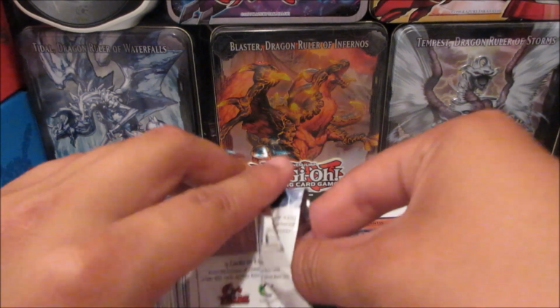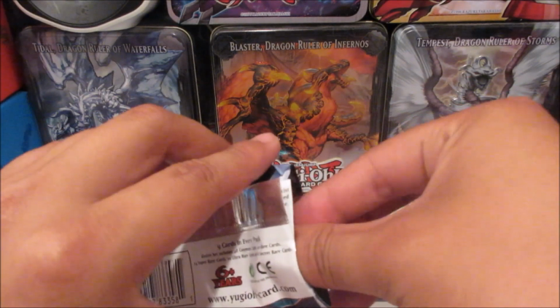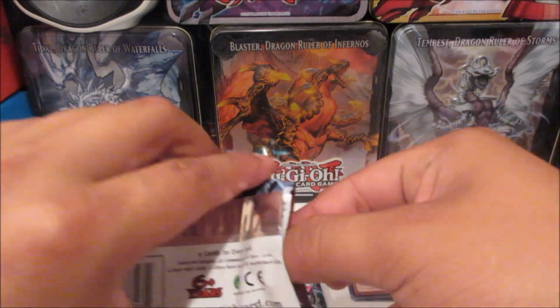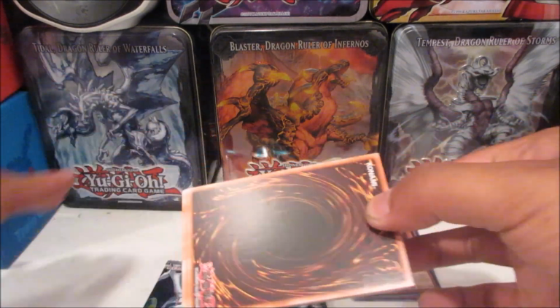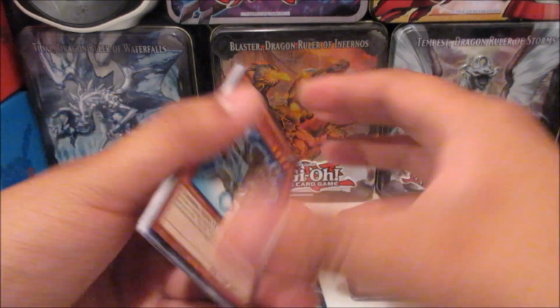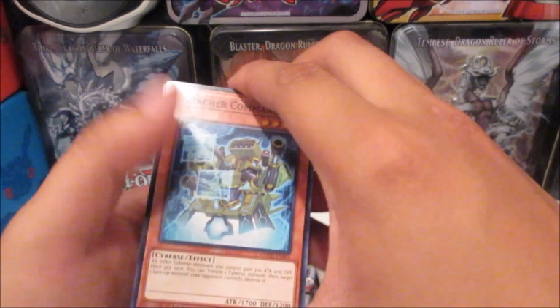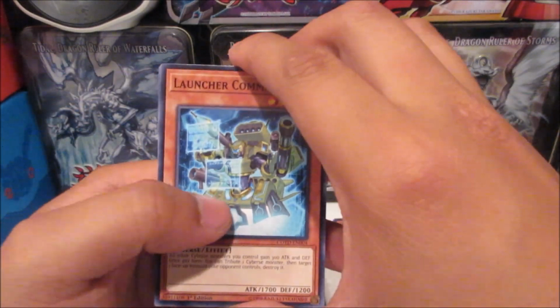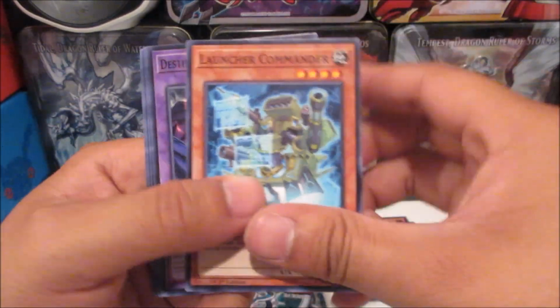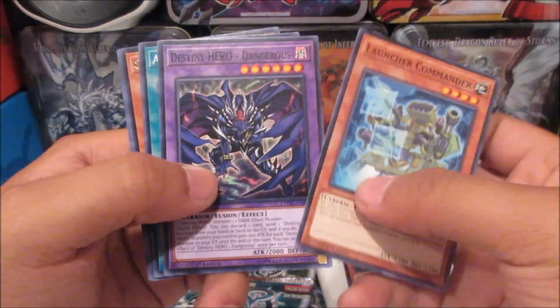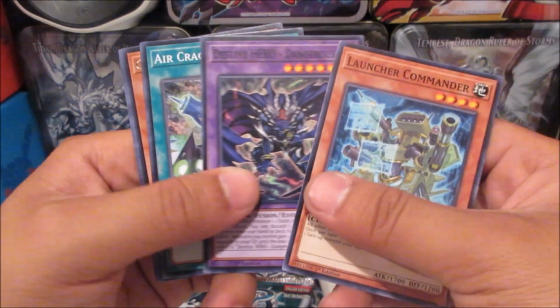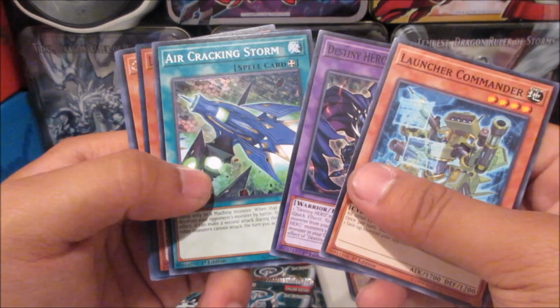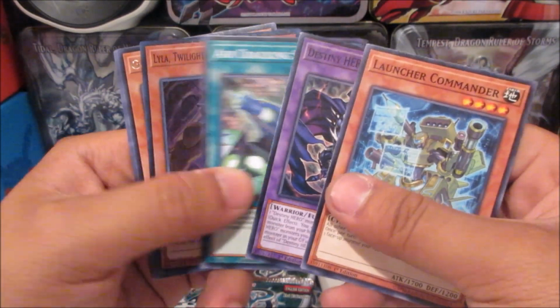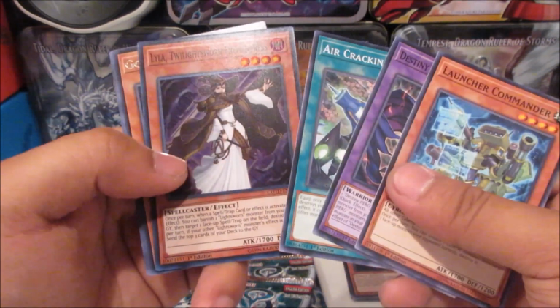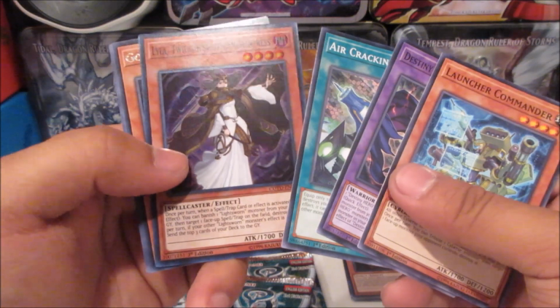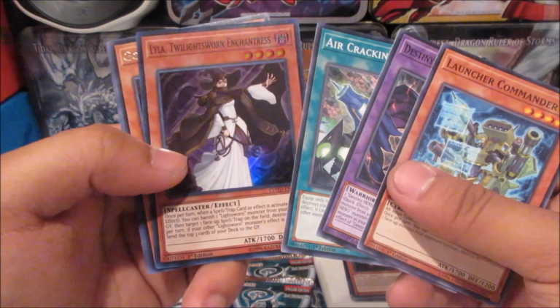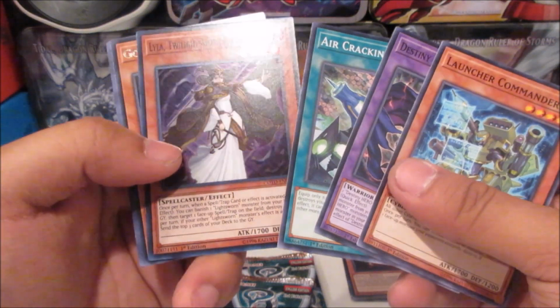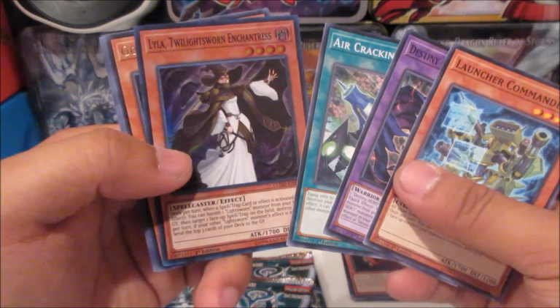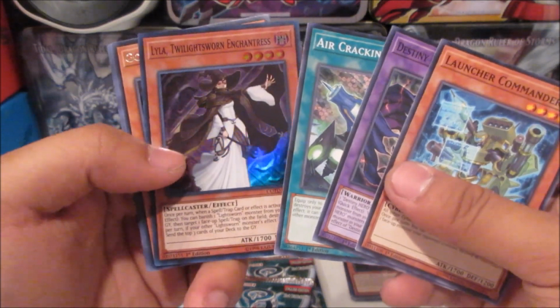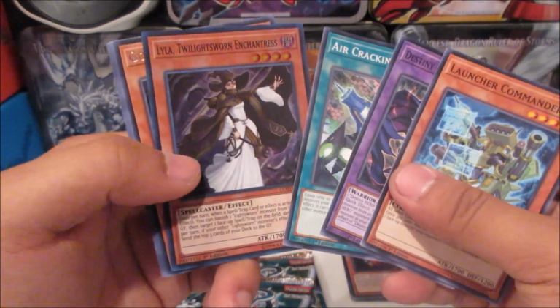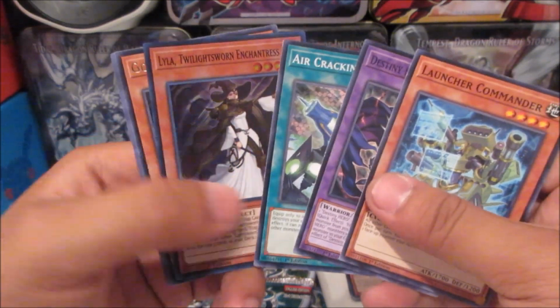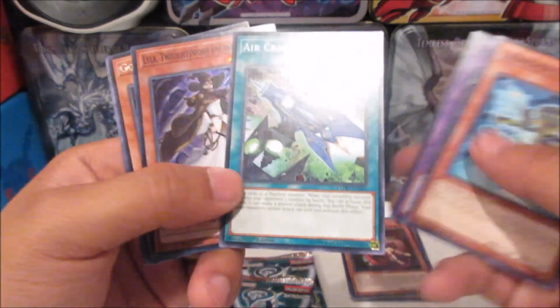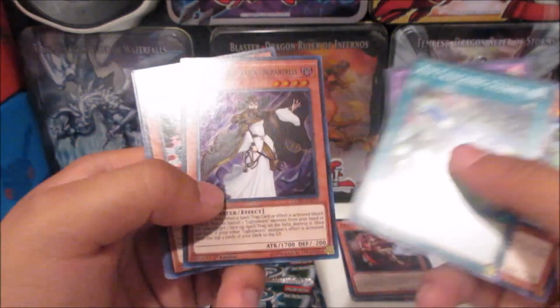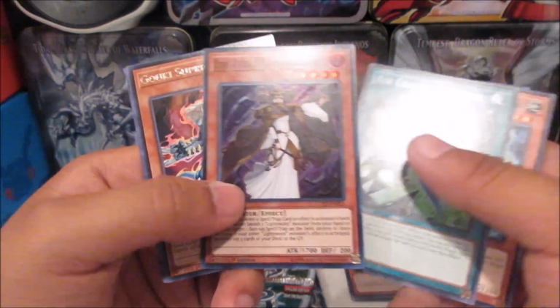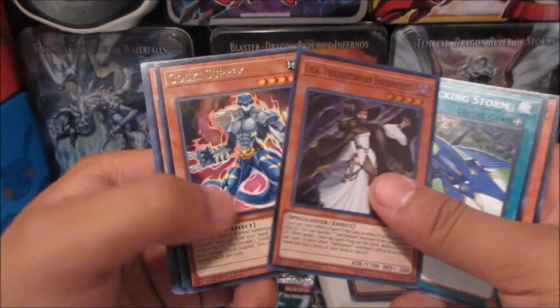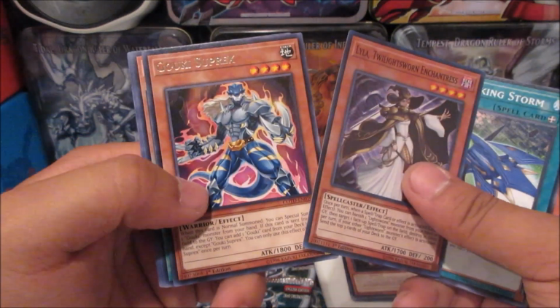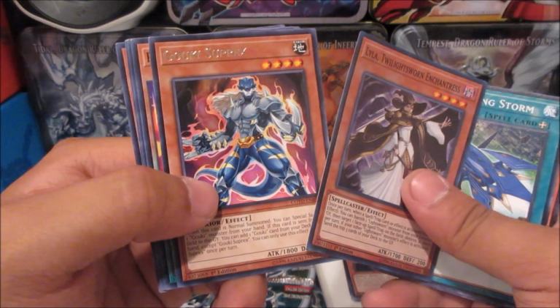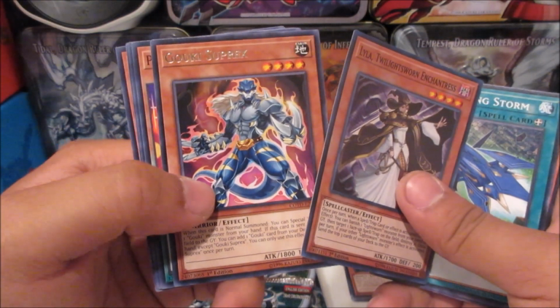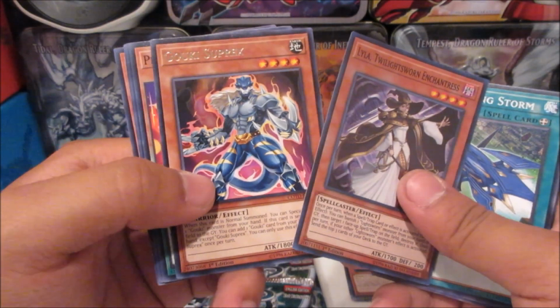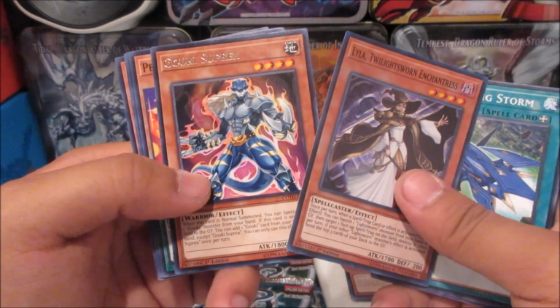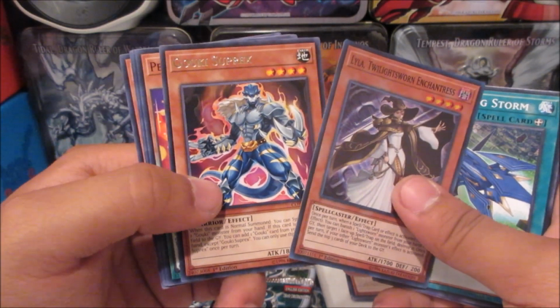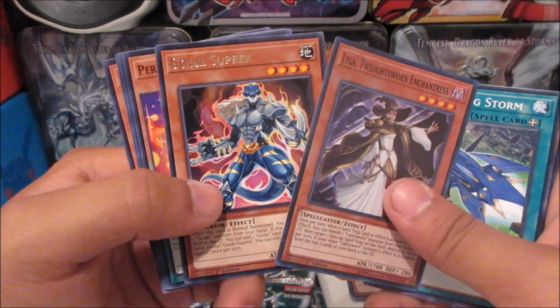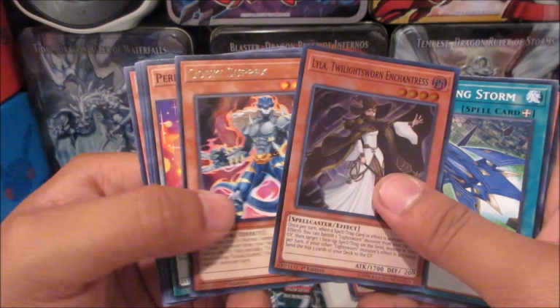Next pack: we got Lila Twilight Sword Enchantress, a super rare that I don't have yet, and I got a Goki Suprax for a rare.